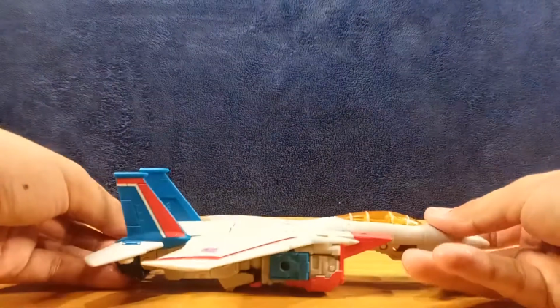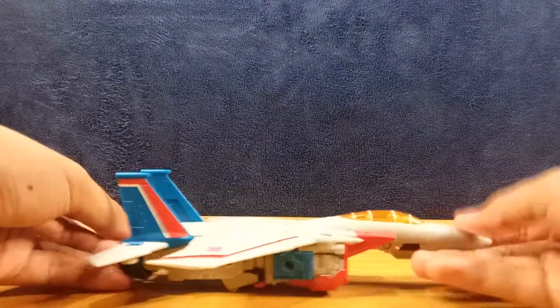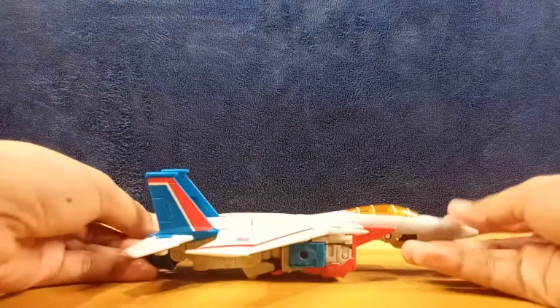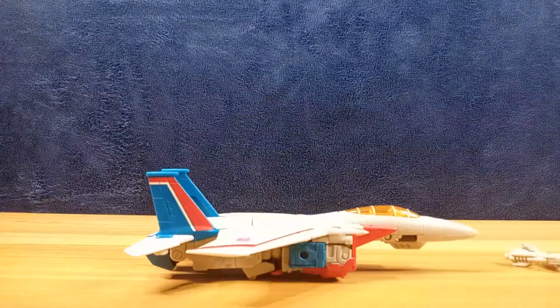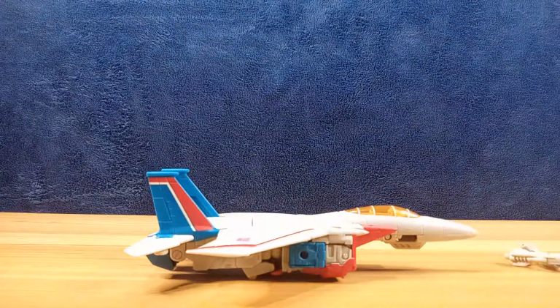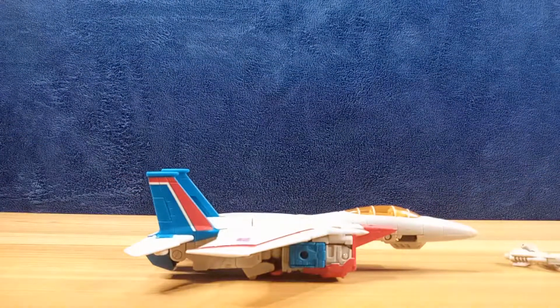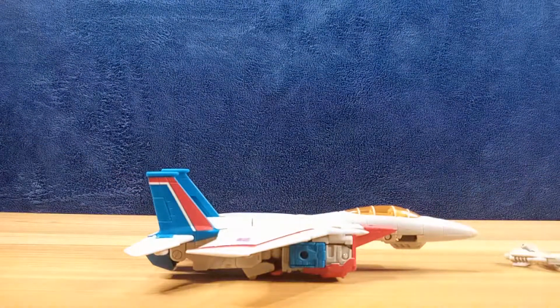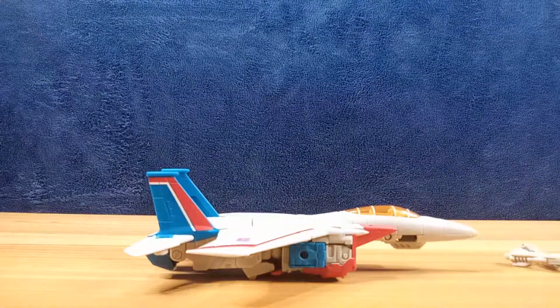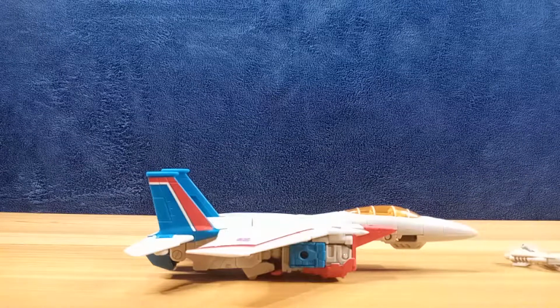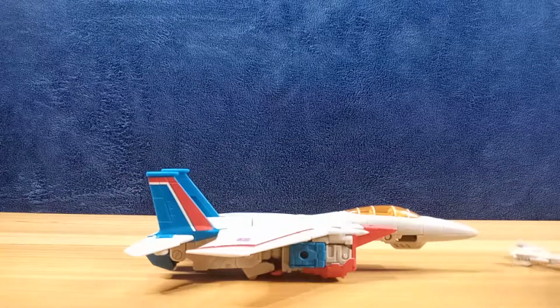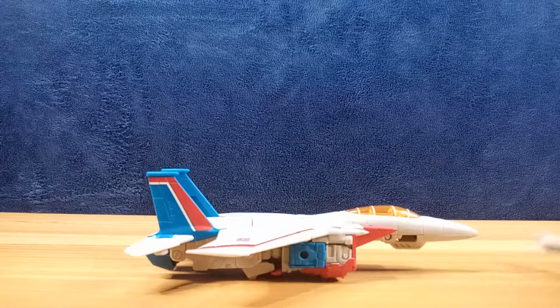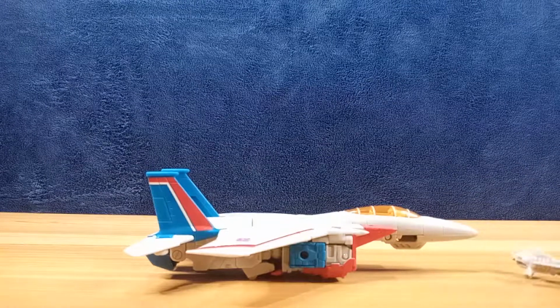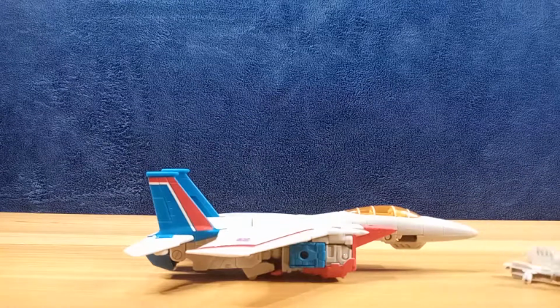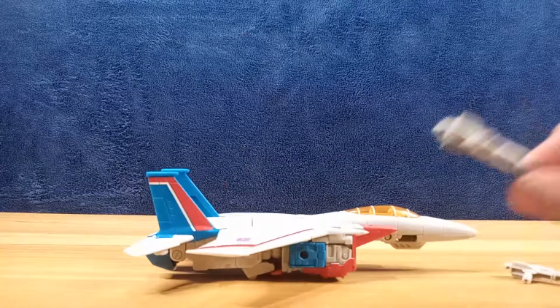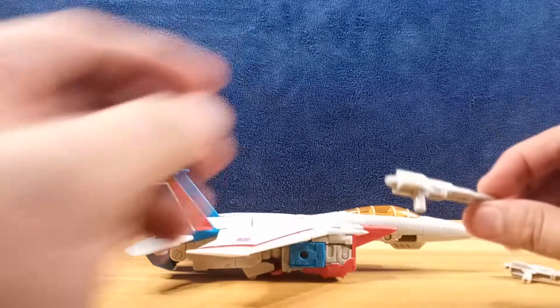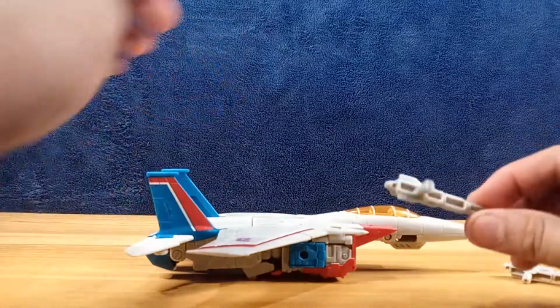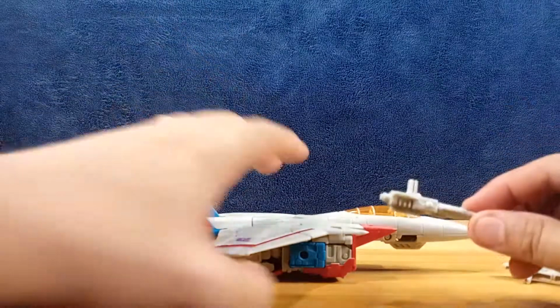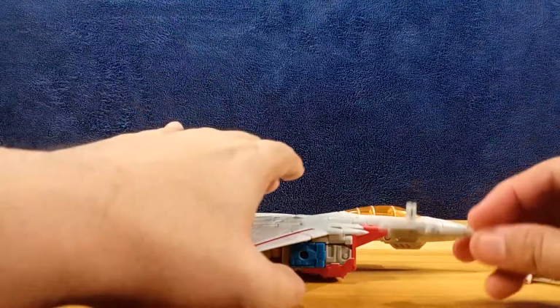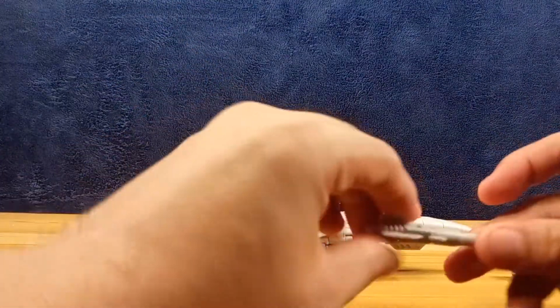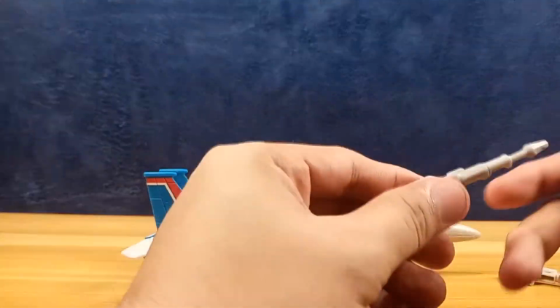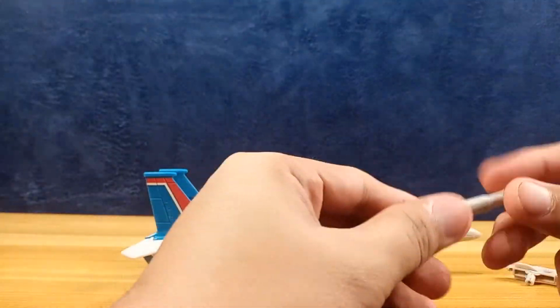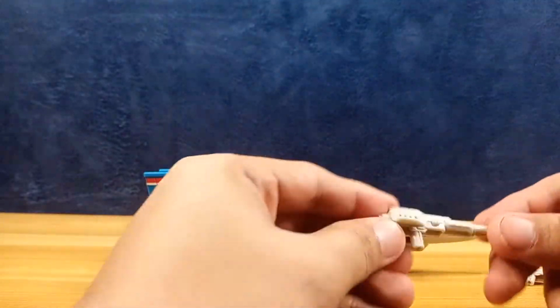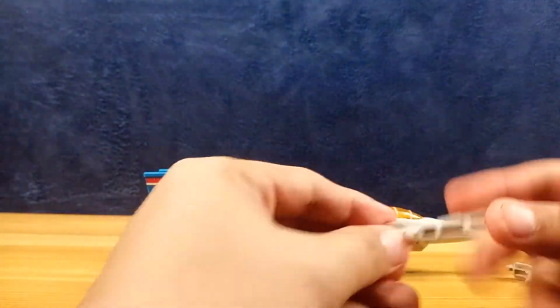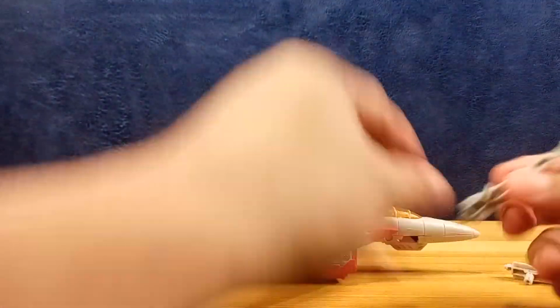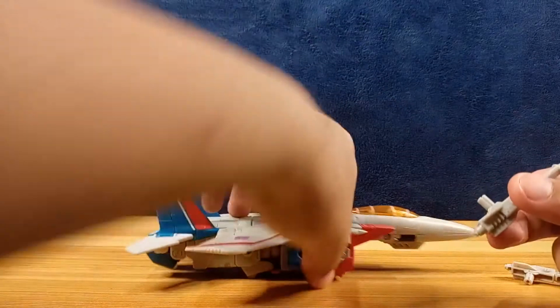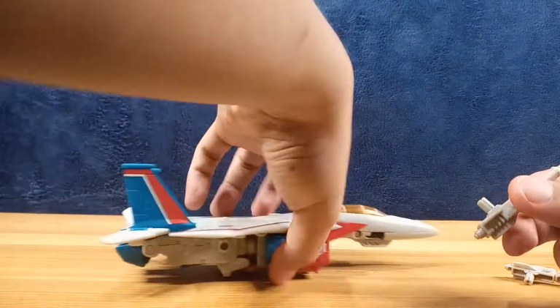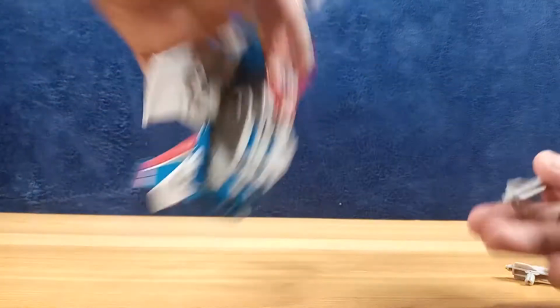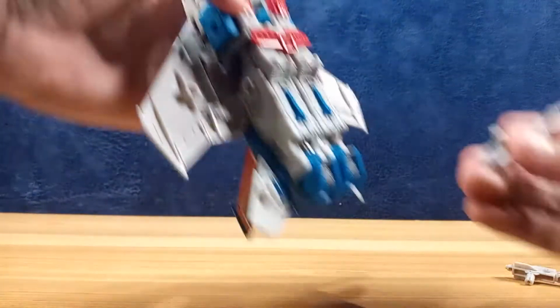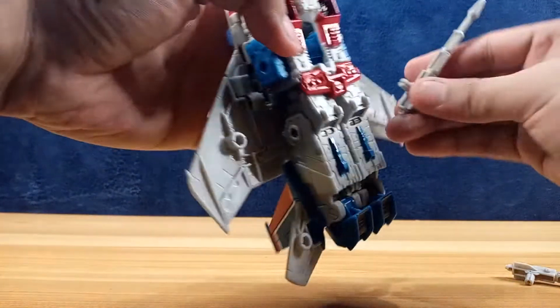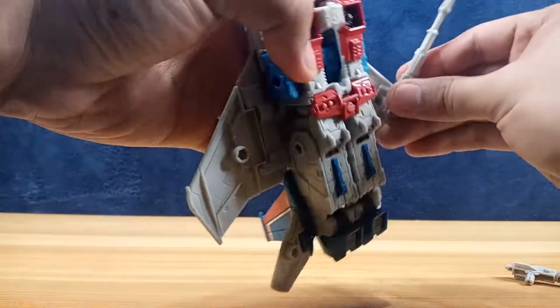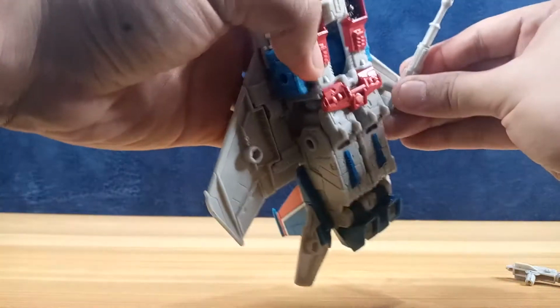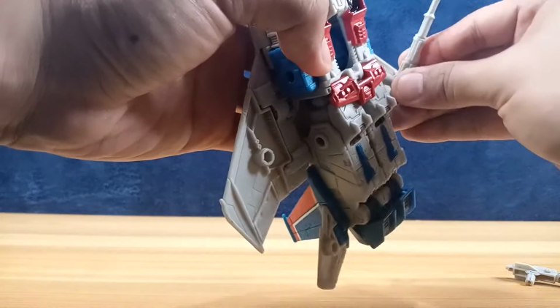There you have him in his jet mode. For his null ray blasters, you just place them under the wing.